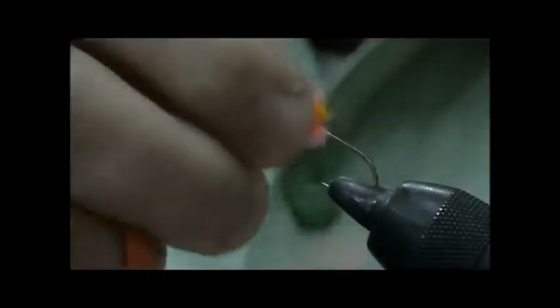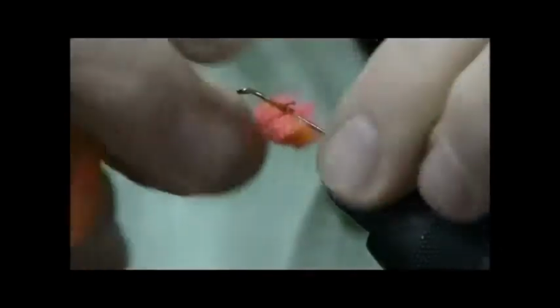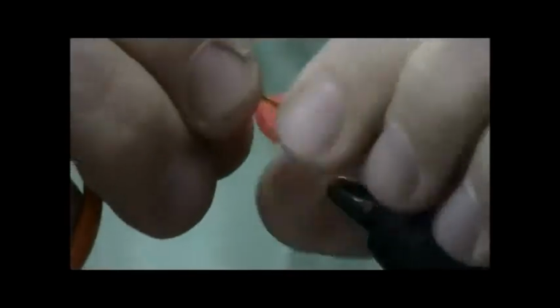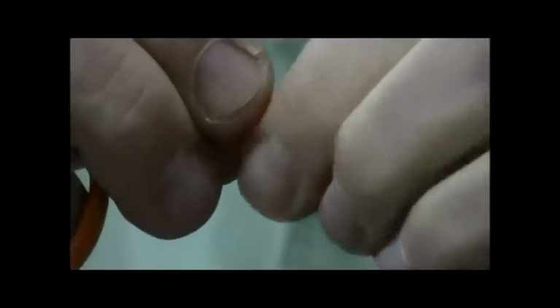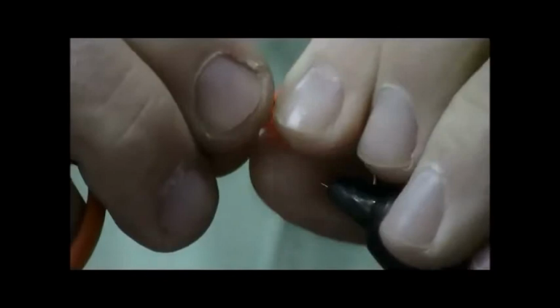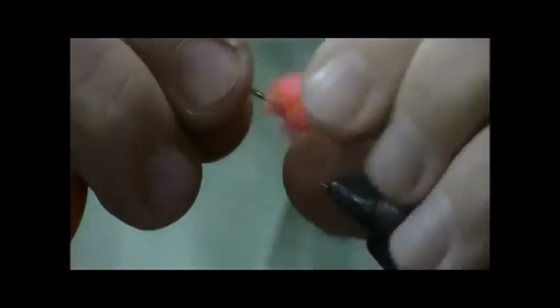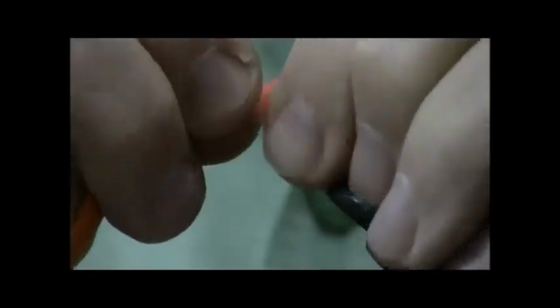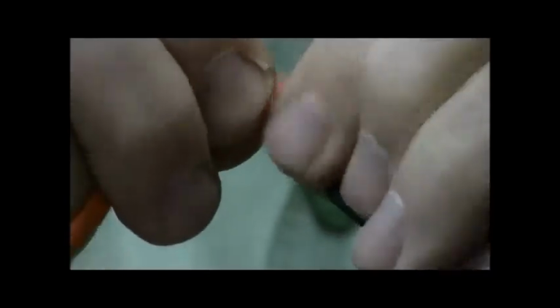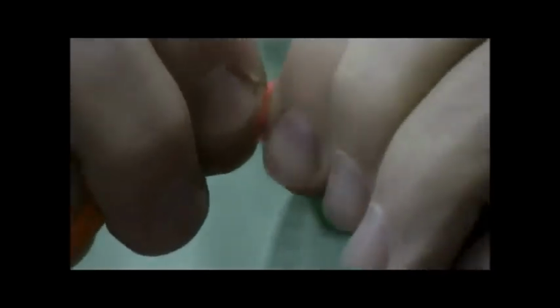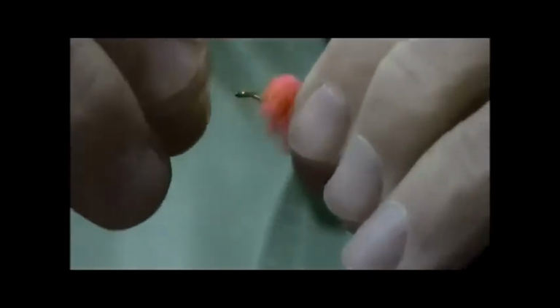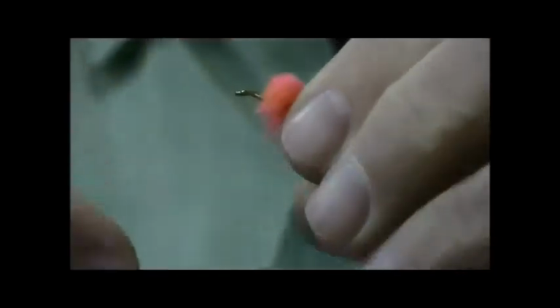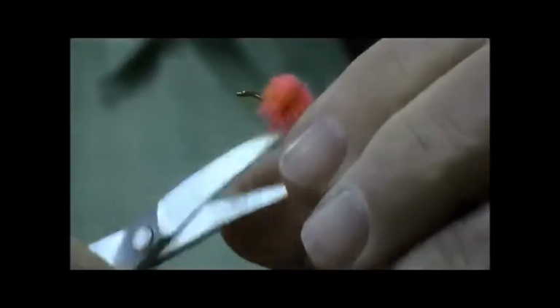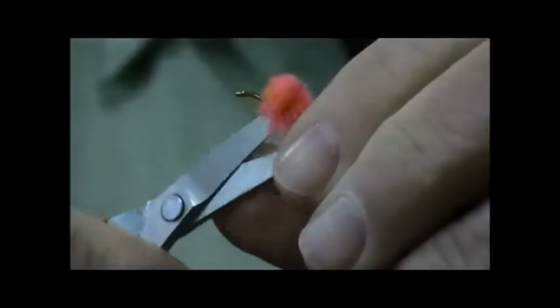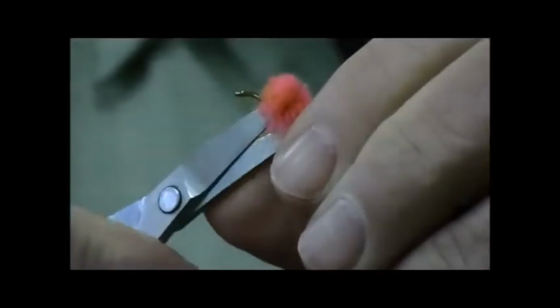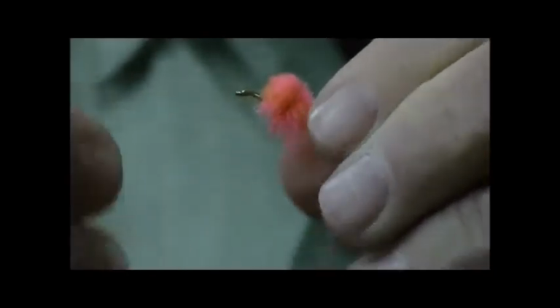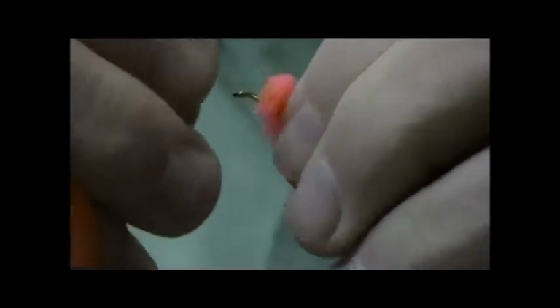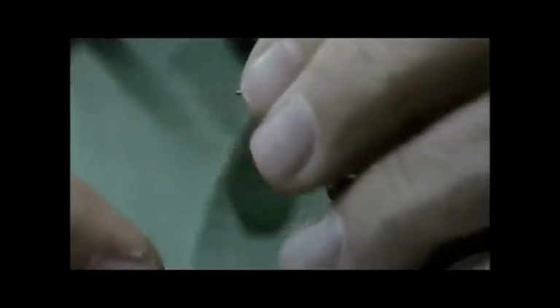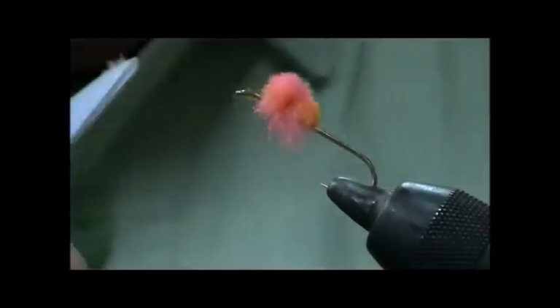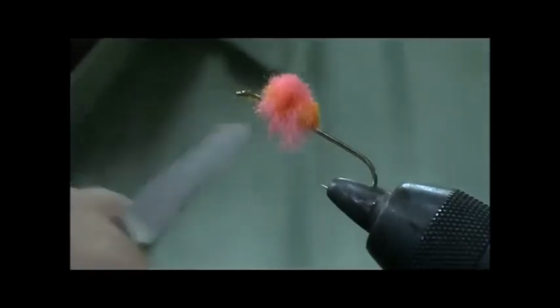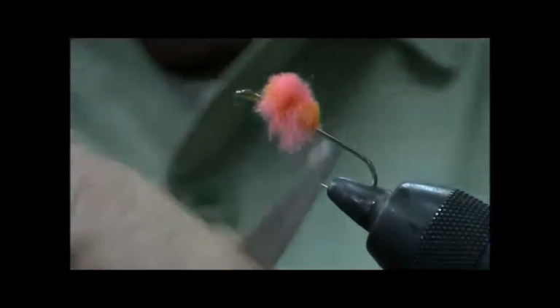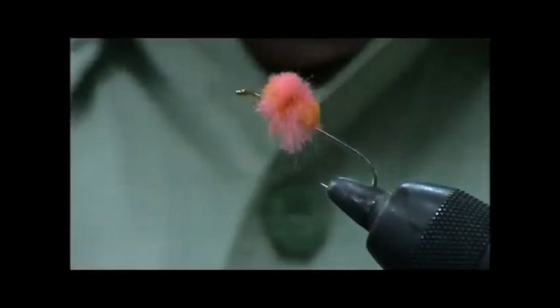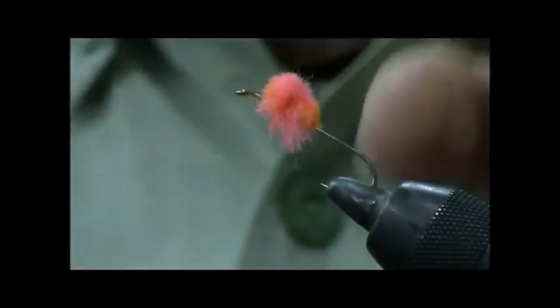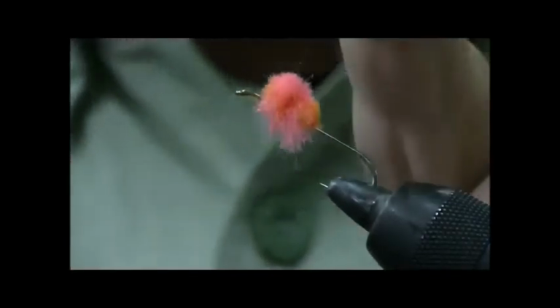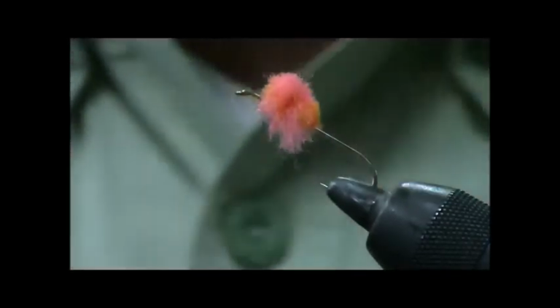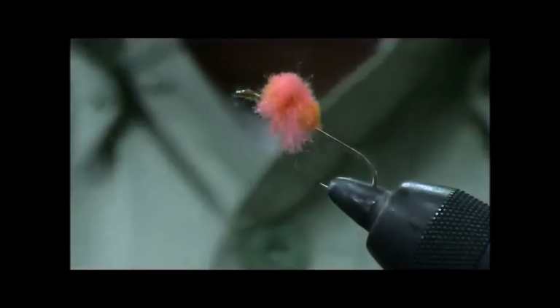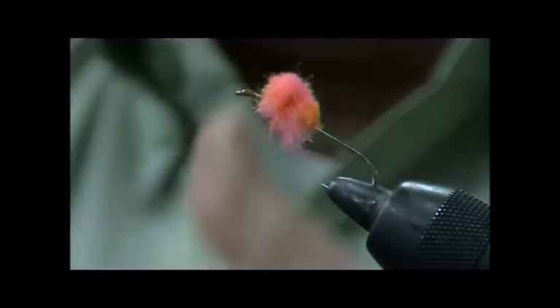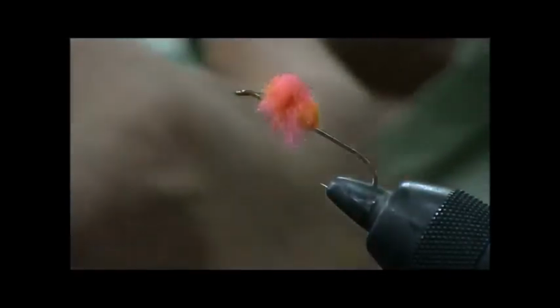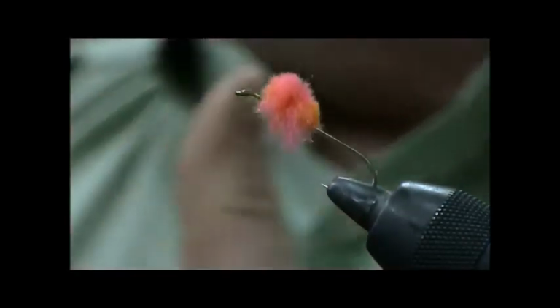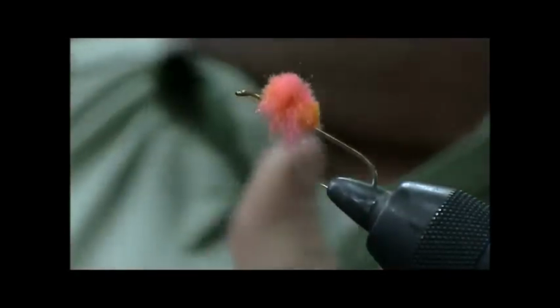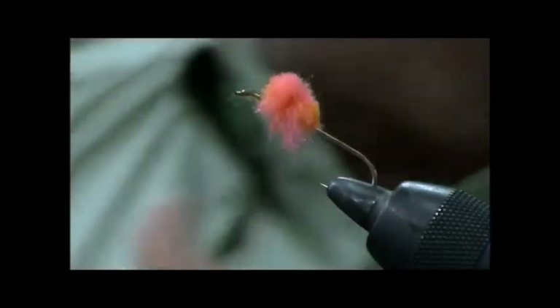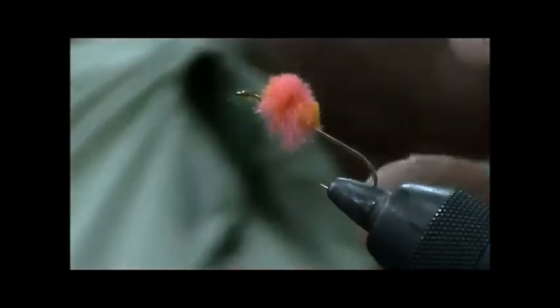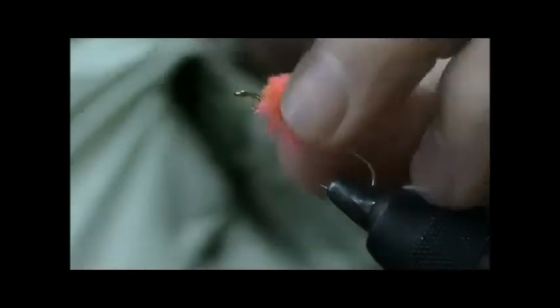That will expand over the hook very quickly. And you've got a little dot here and there. There could be one little dot on top. It depends on where you put the material on the fly.